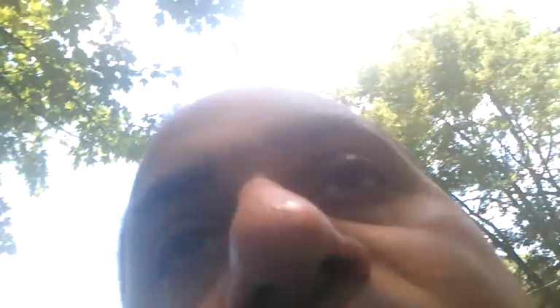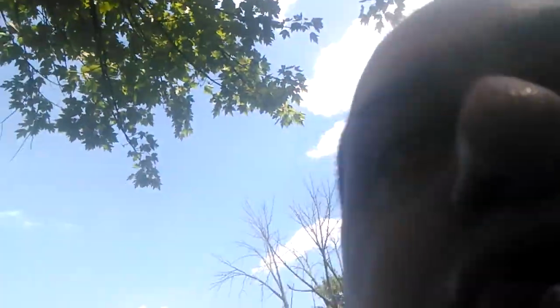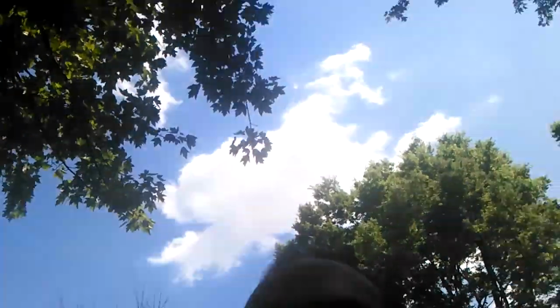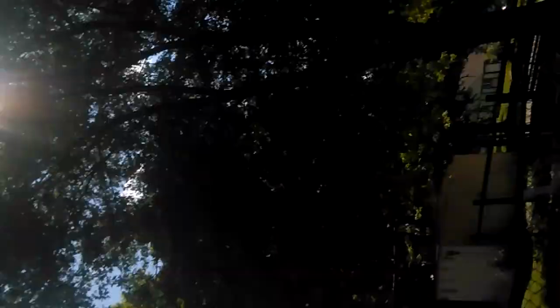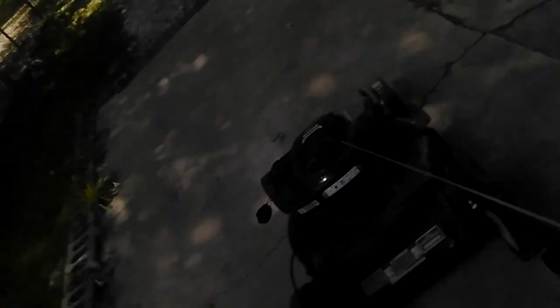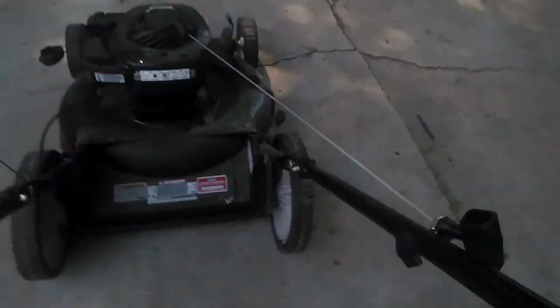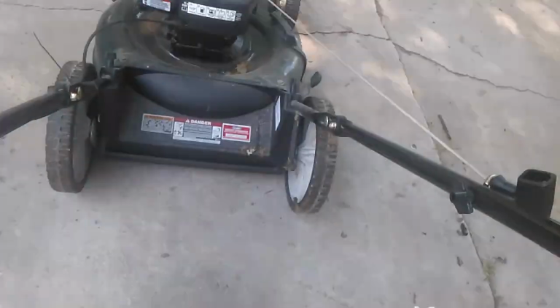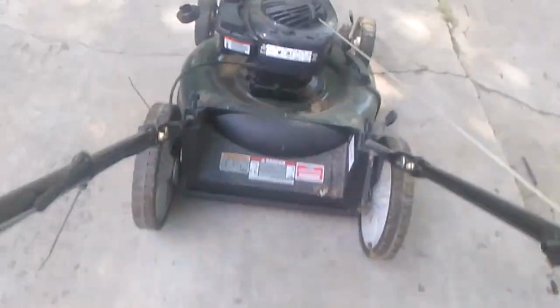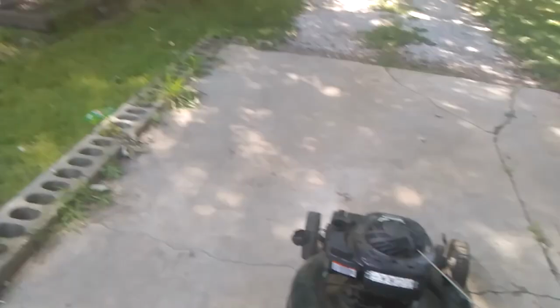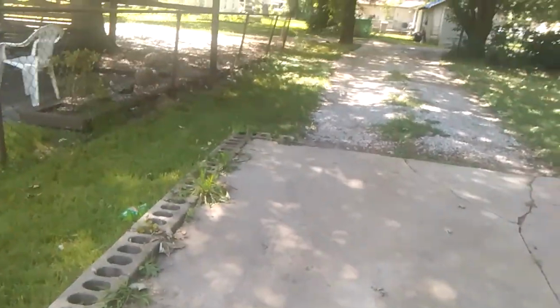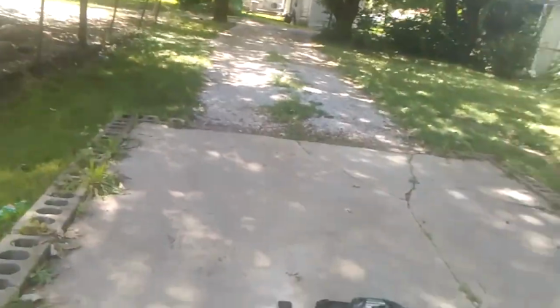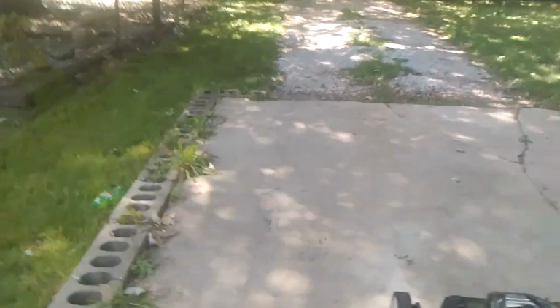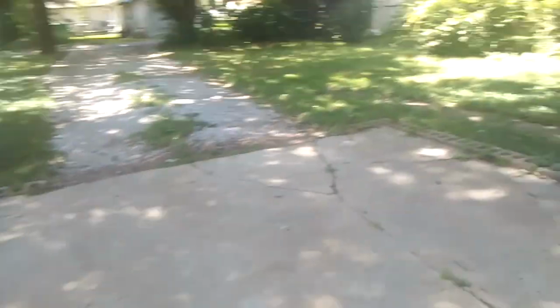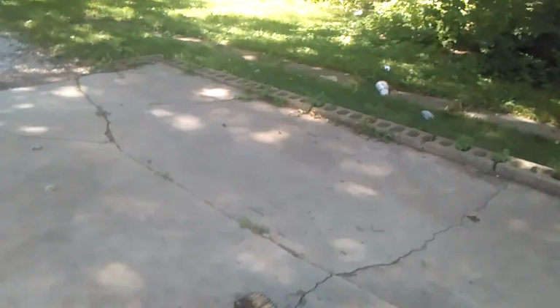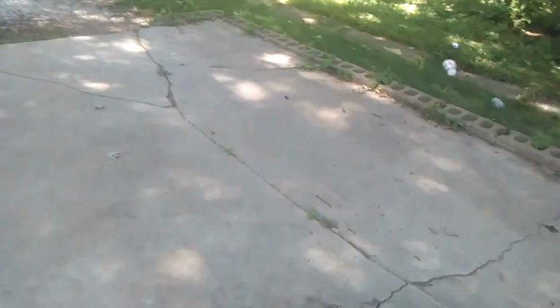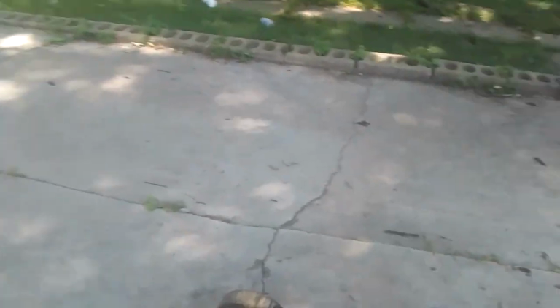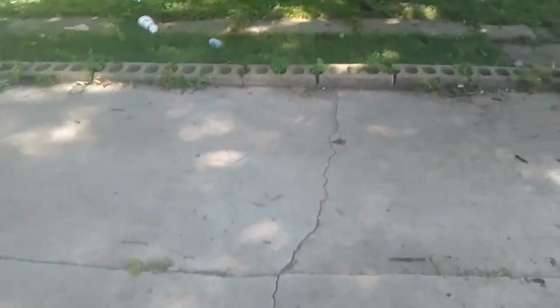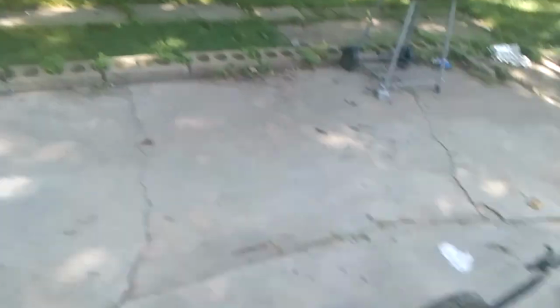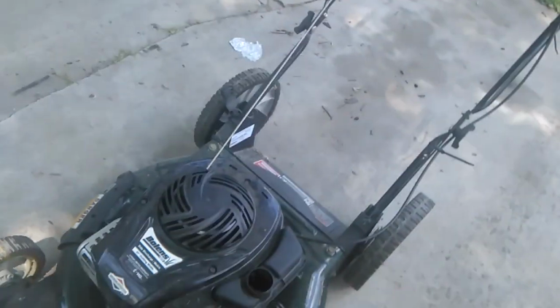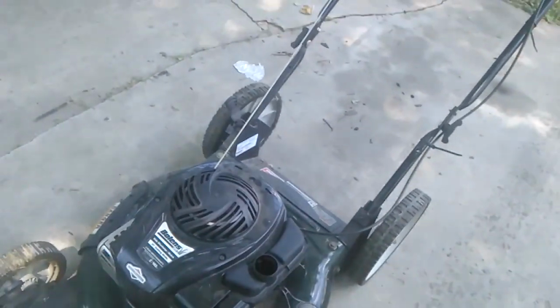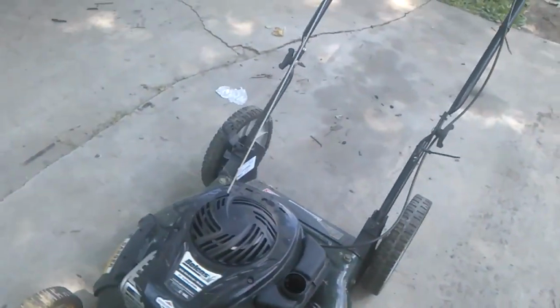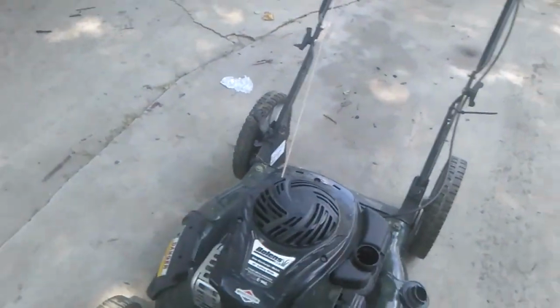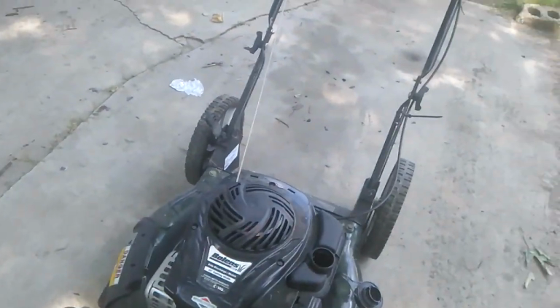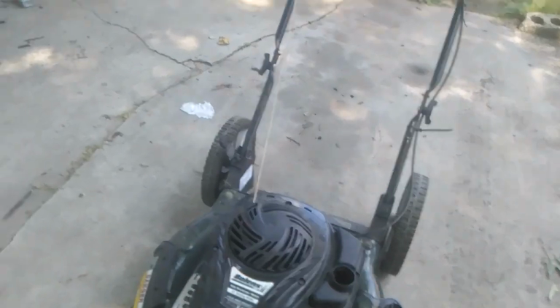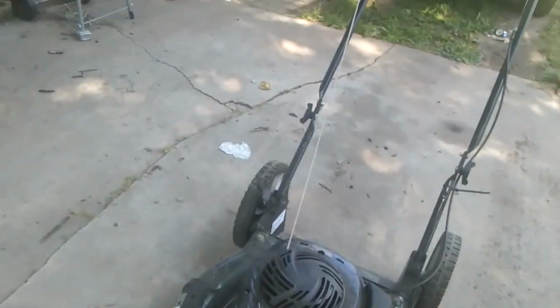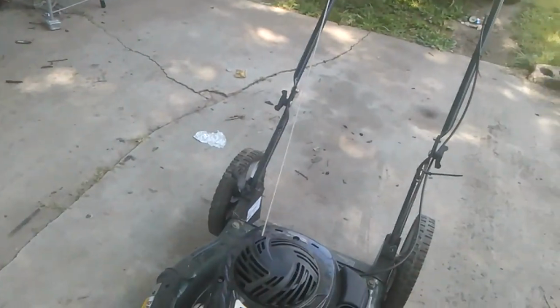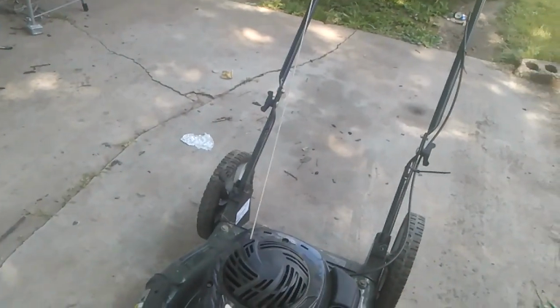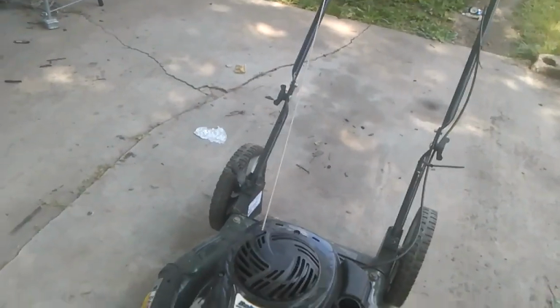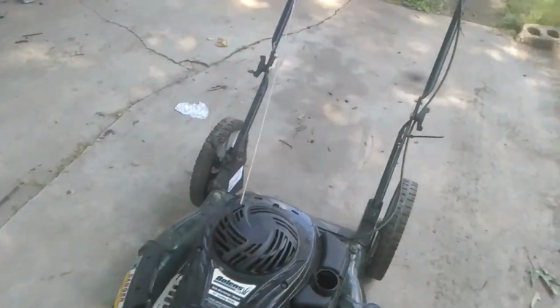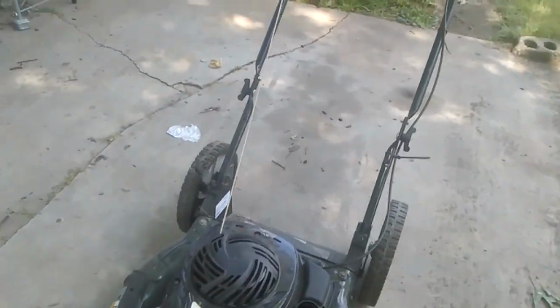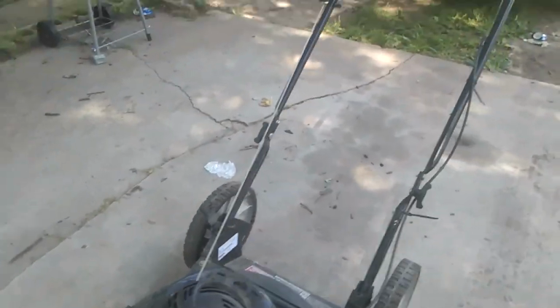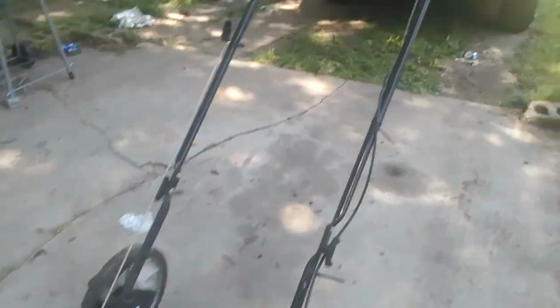Hi everybody, this is Mr. Hammer. I got this lawnmower here — Bolens, base 21 inch, 140cc 500 series engine, Briggs & Stratton.